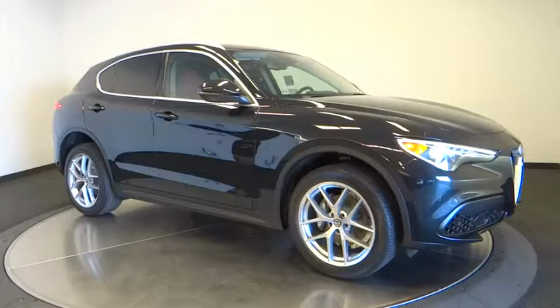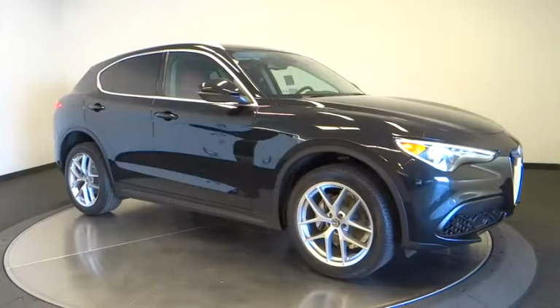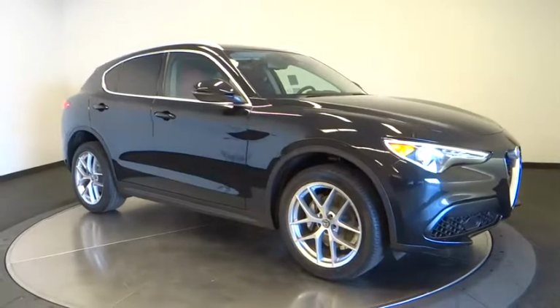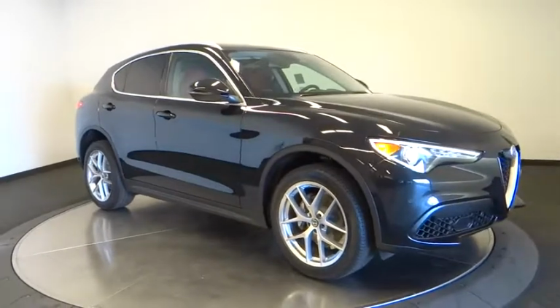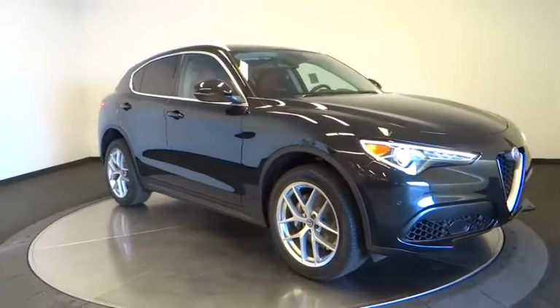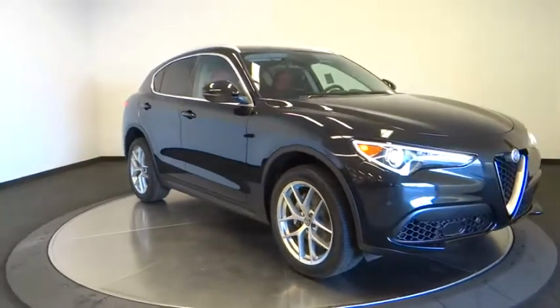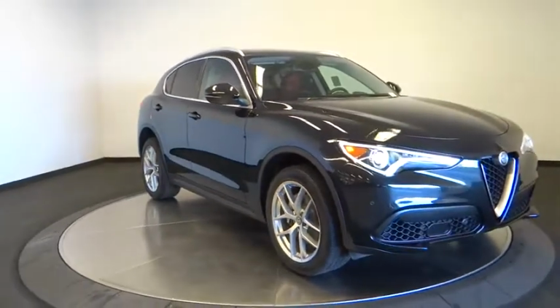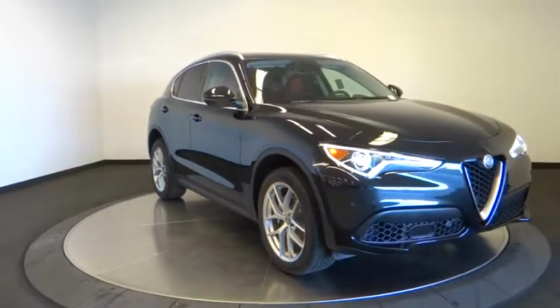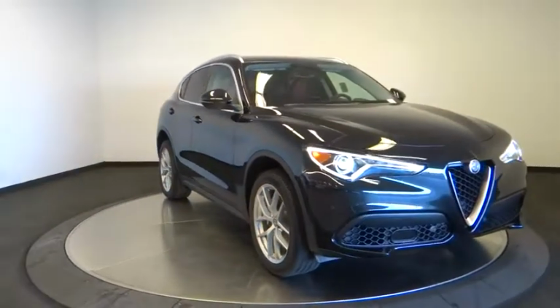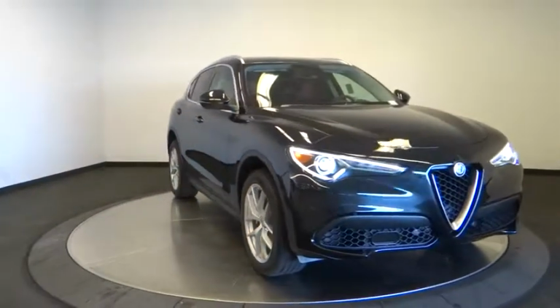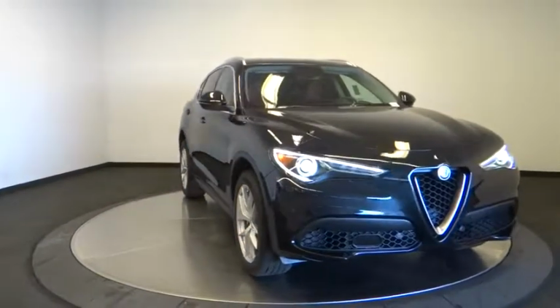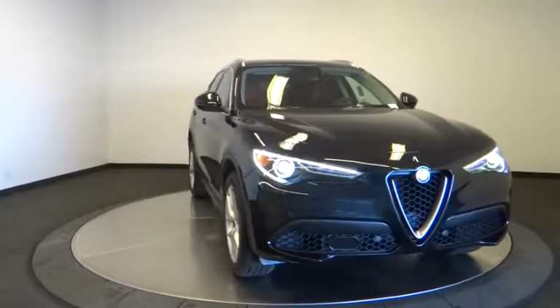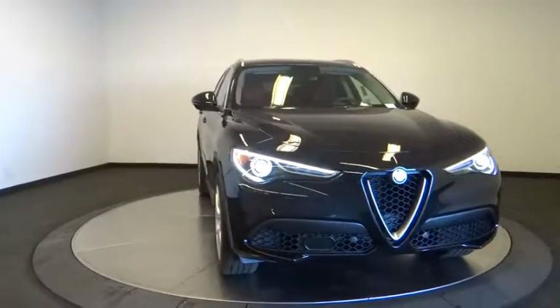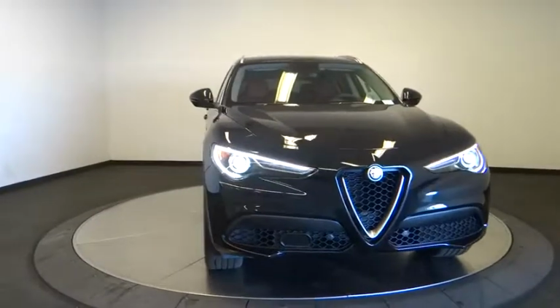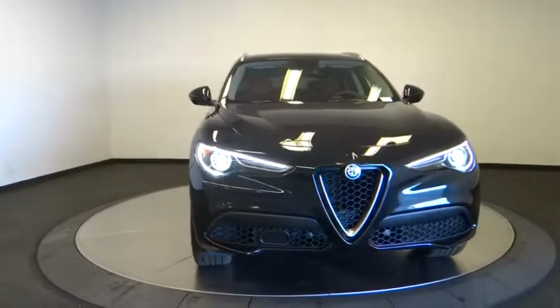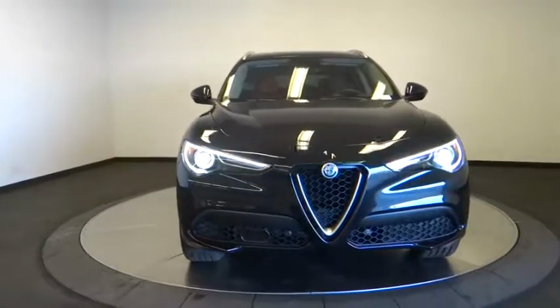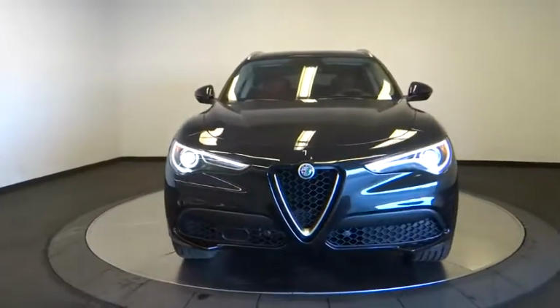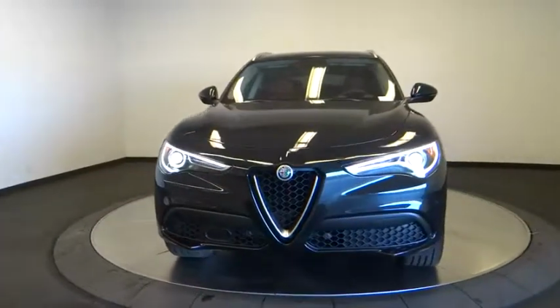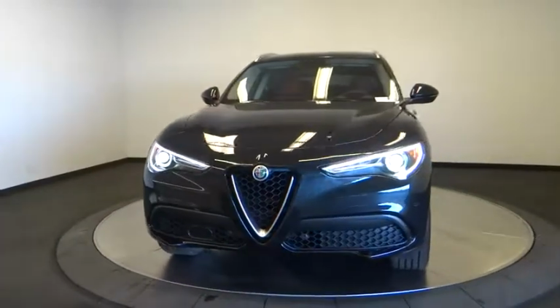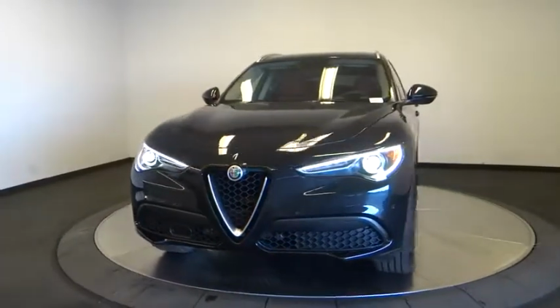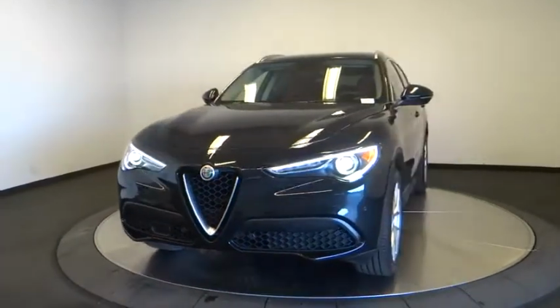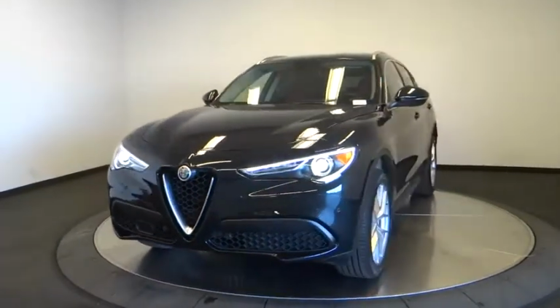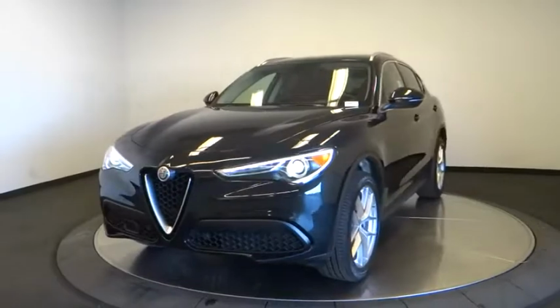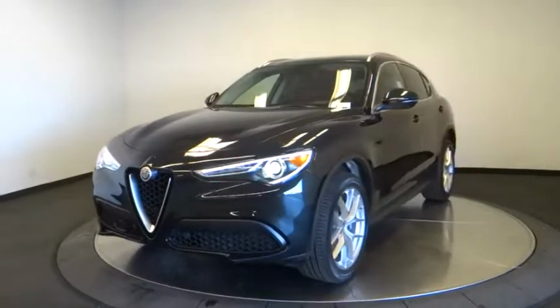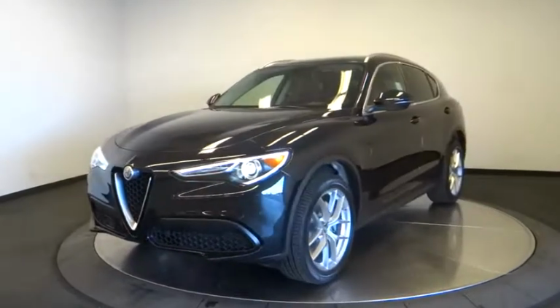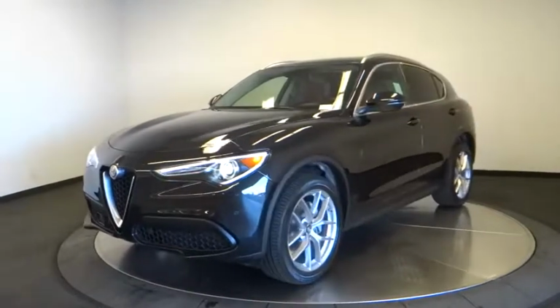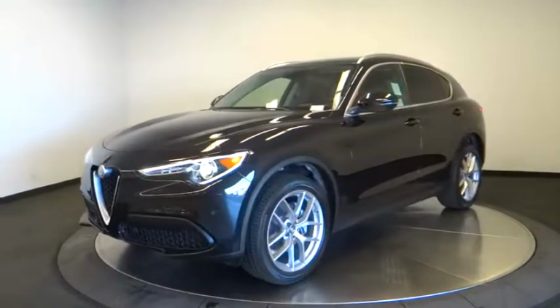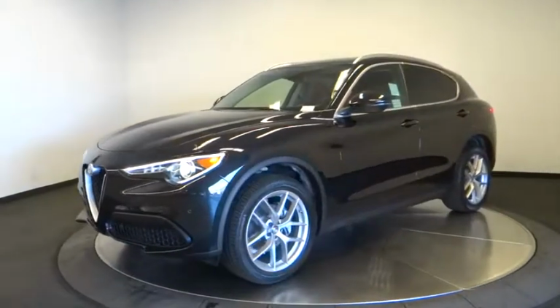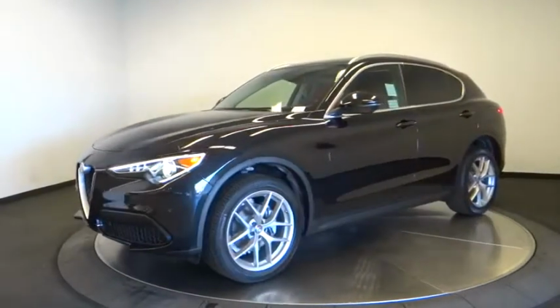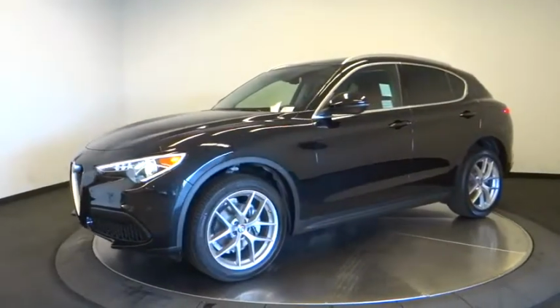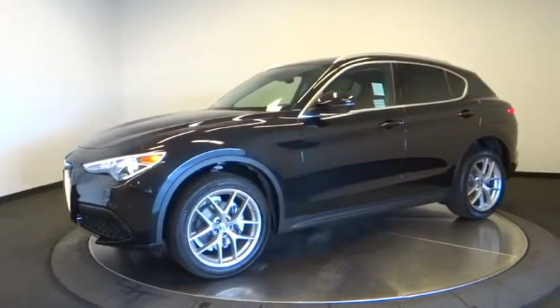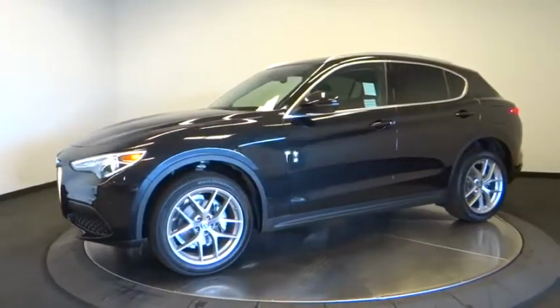2018 Stelvio. The Alfa Romeo Stelvio provides all the handling you would expect in a performance car with all the functionality of an SUV. The Stelvio will deliver a total driving experience that is sure to make you smile.